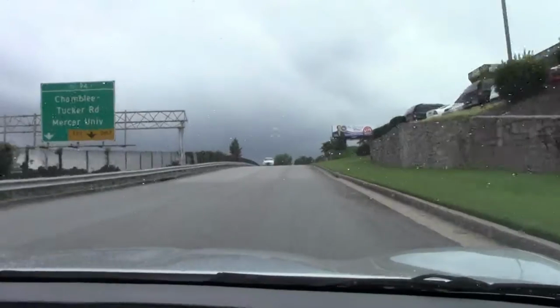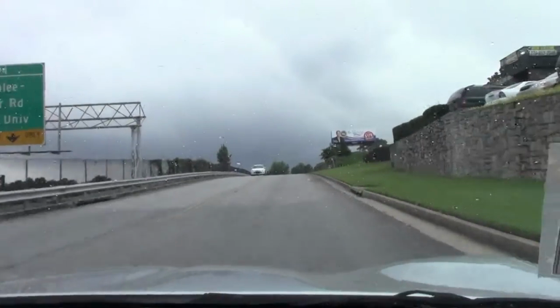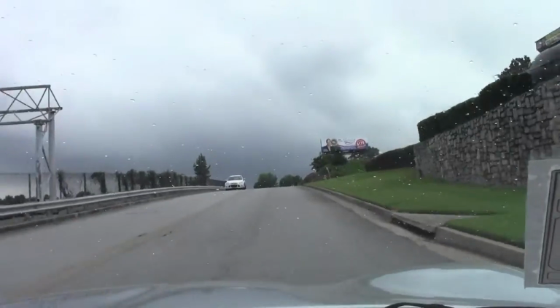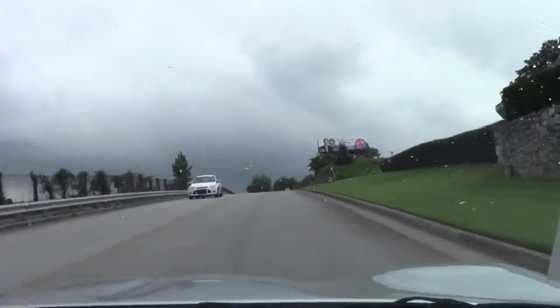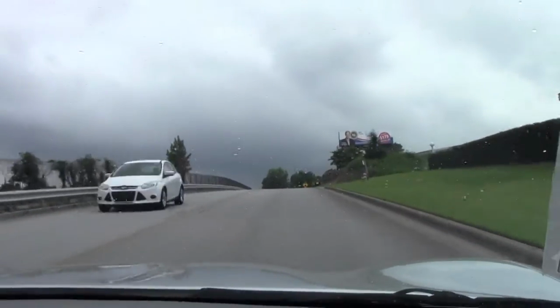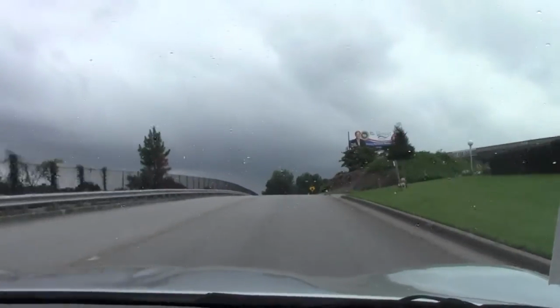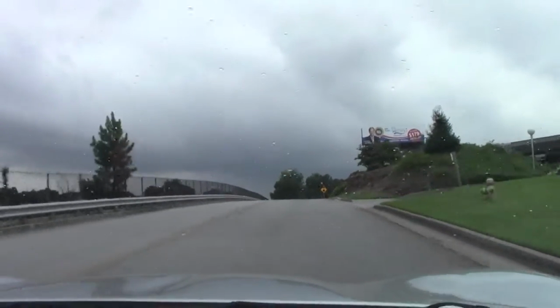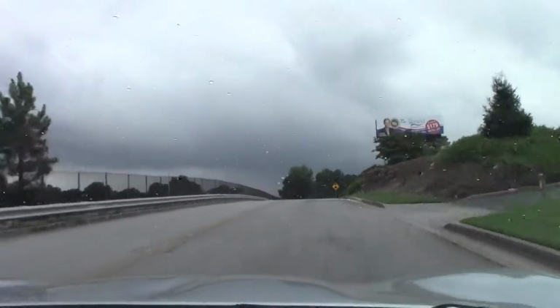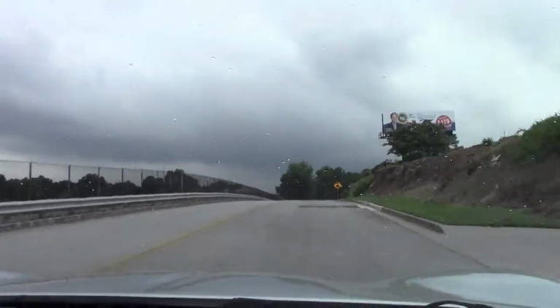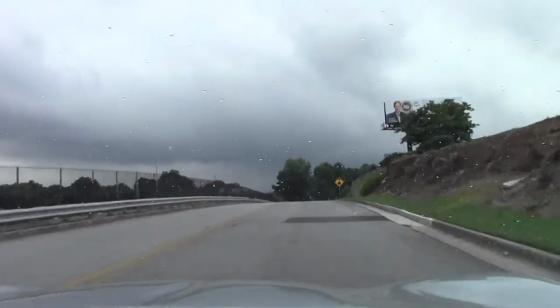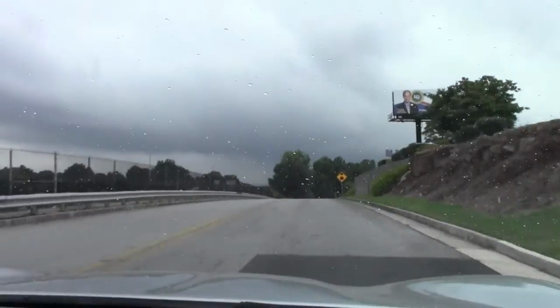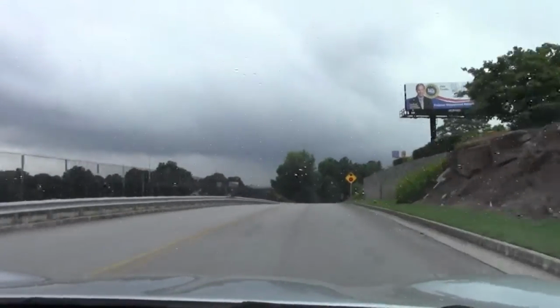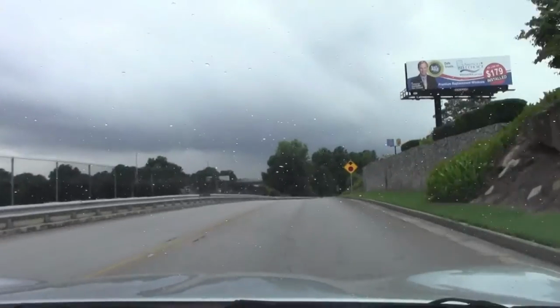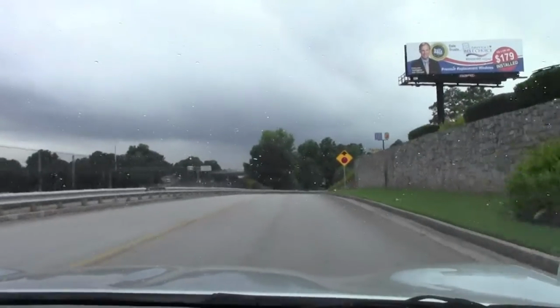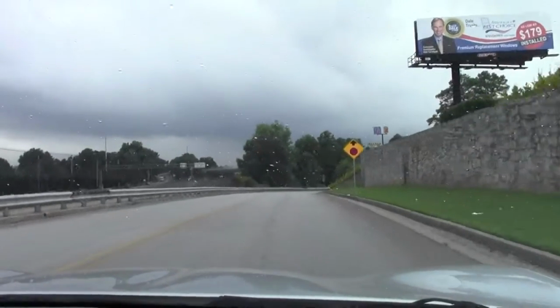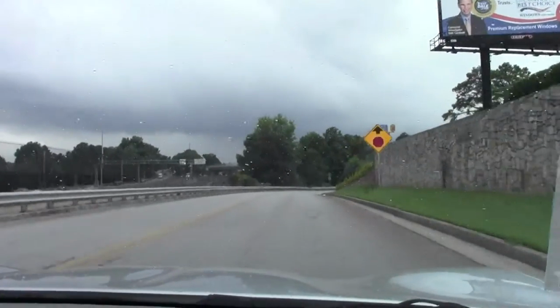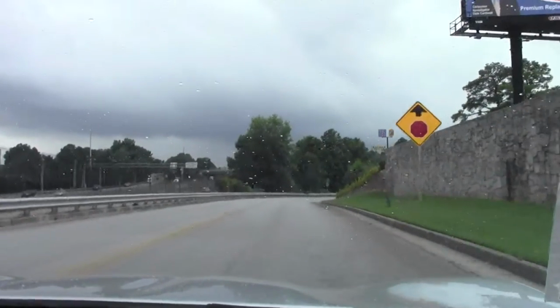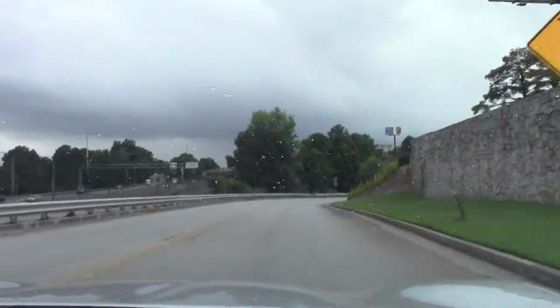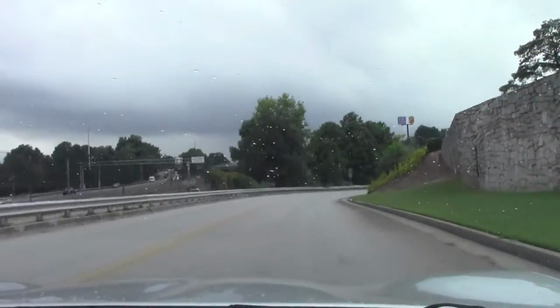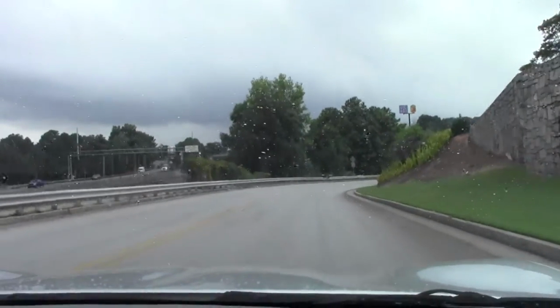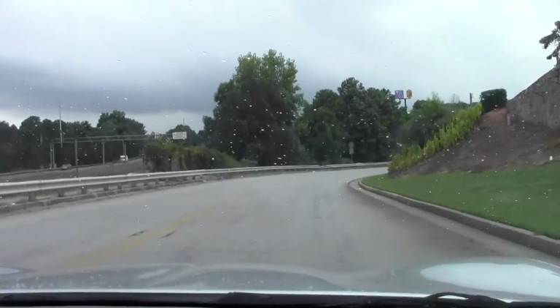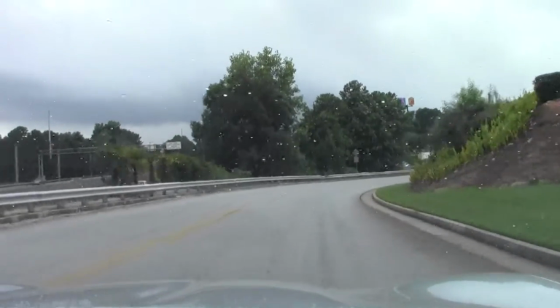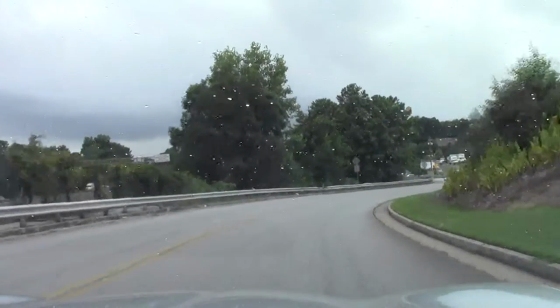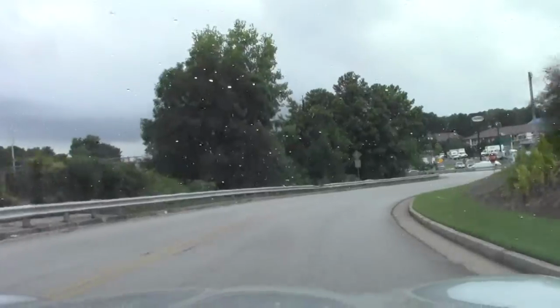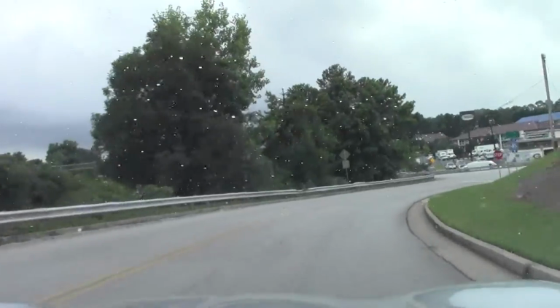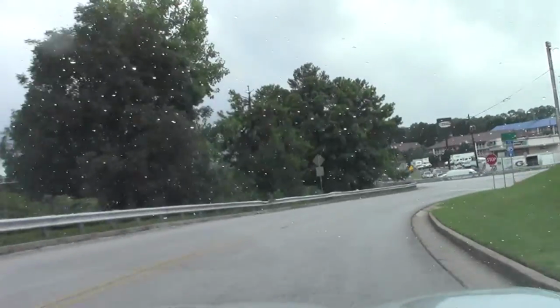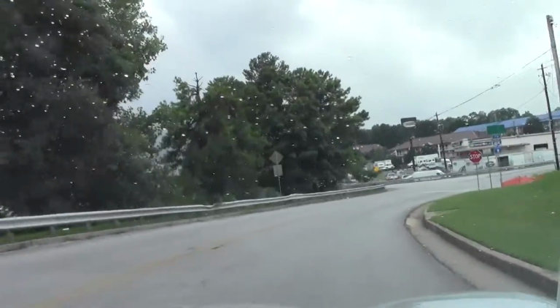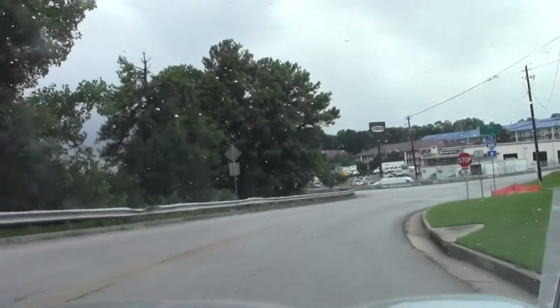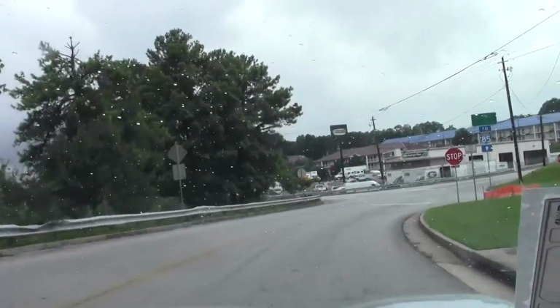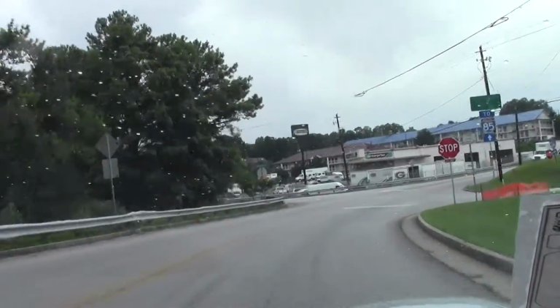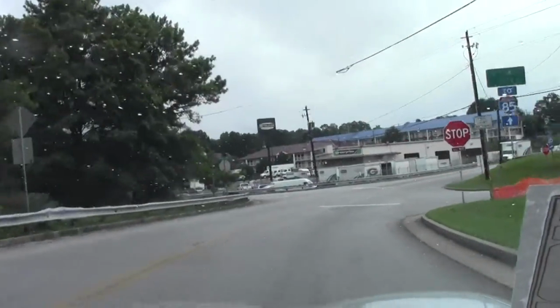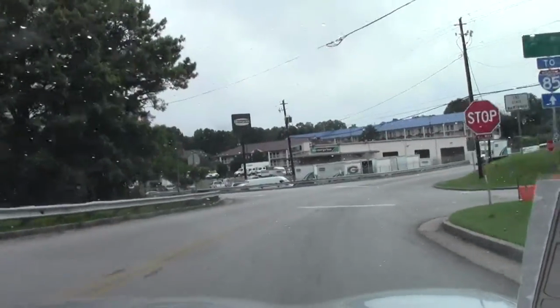Just like I expected, the Z06 pulls strong, sounds amazing with that titanium exhaust on it. The shift's real smooth, a pleasure to drive this car — really enjoyable.